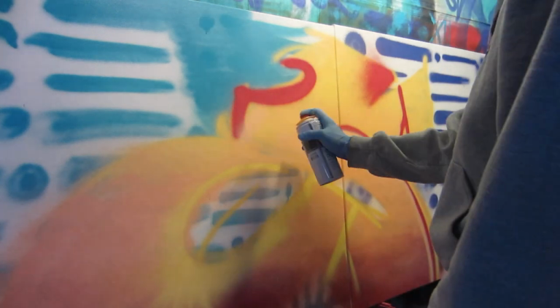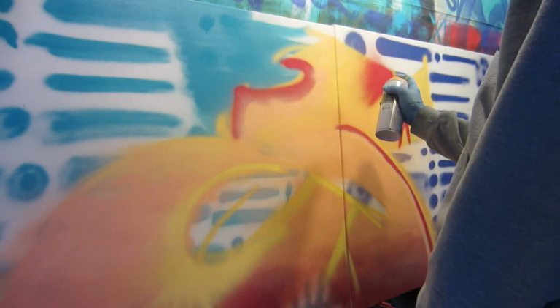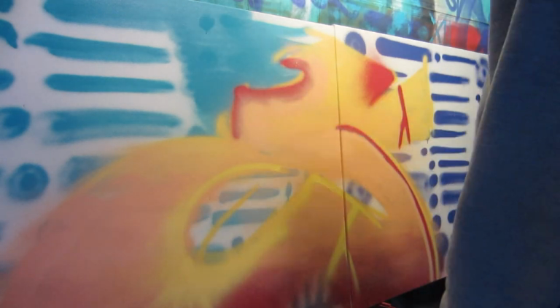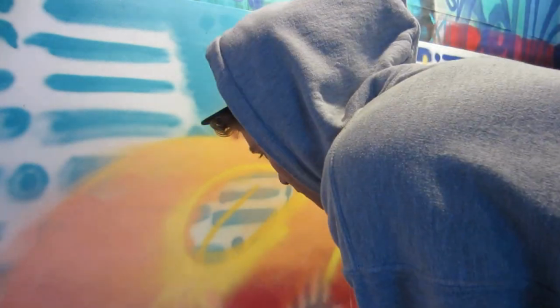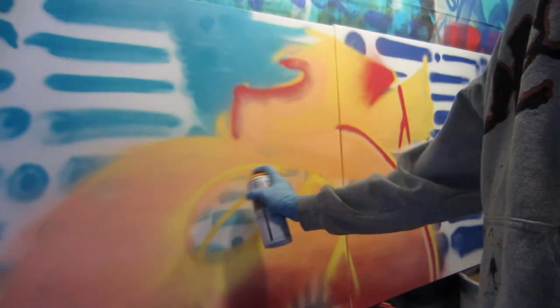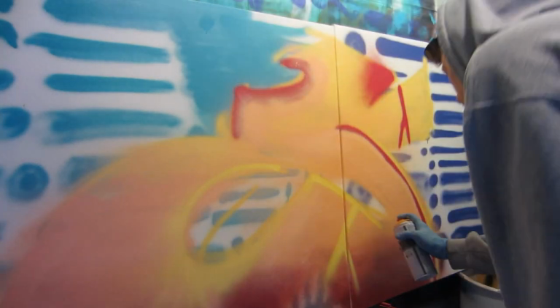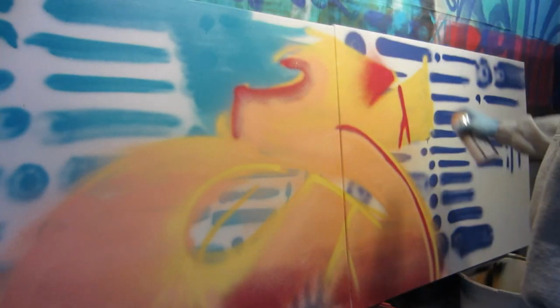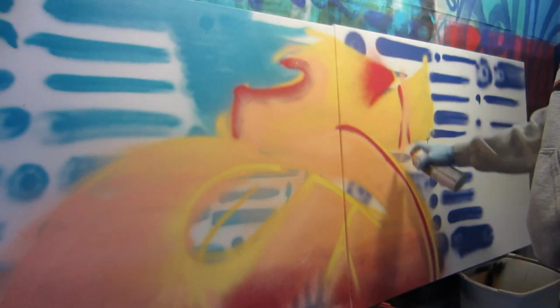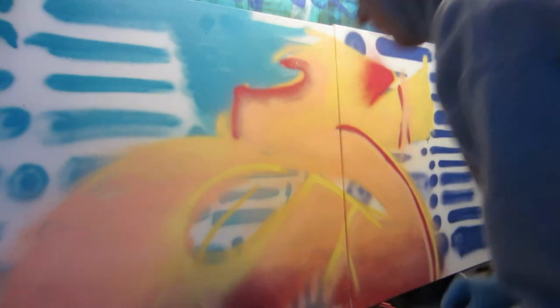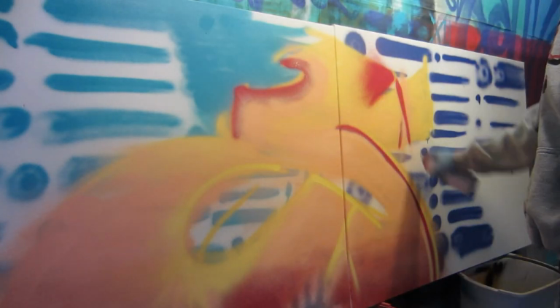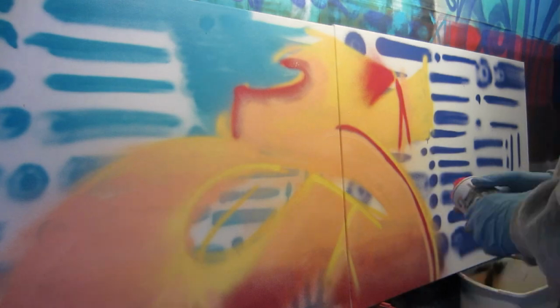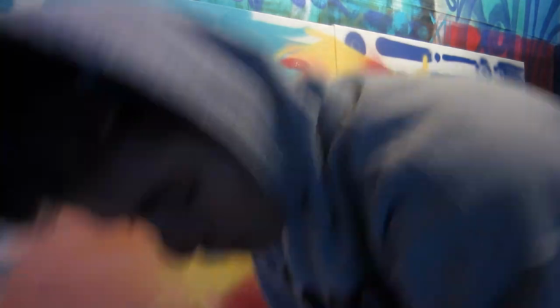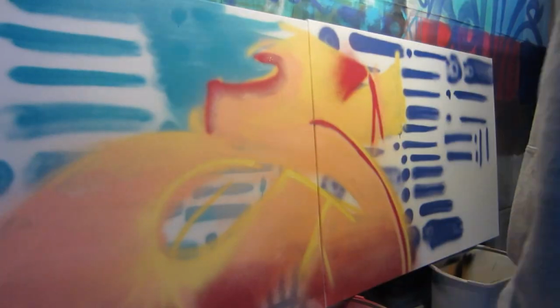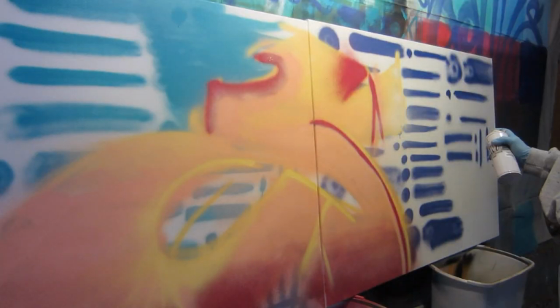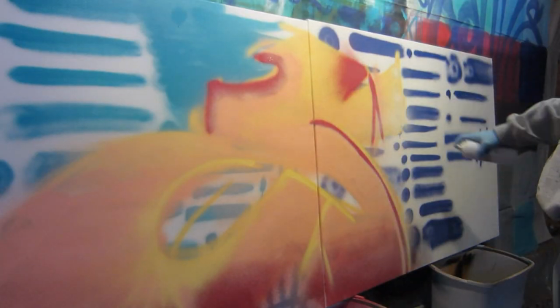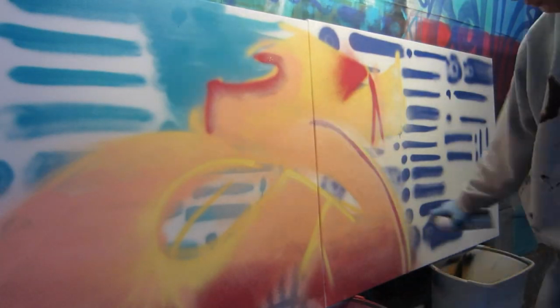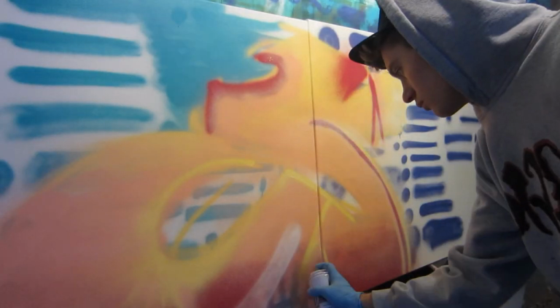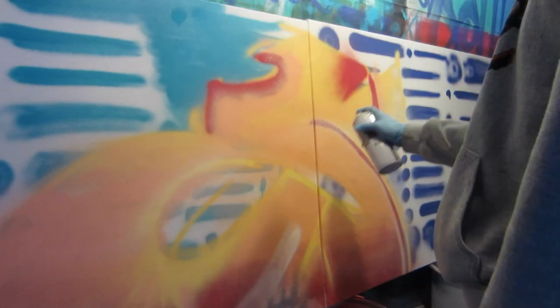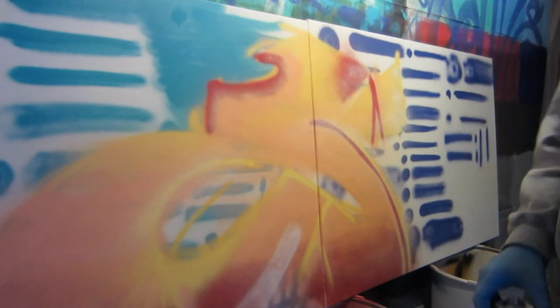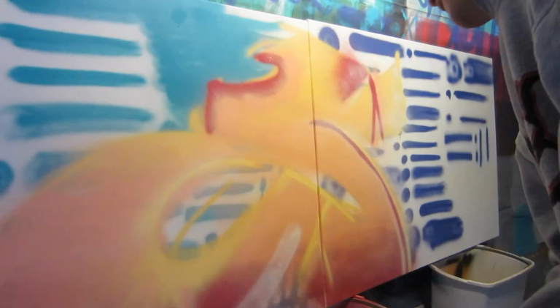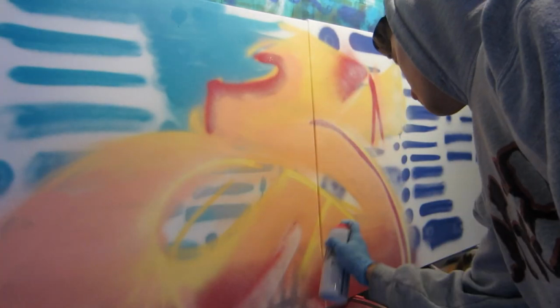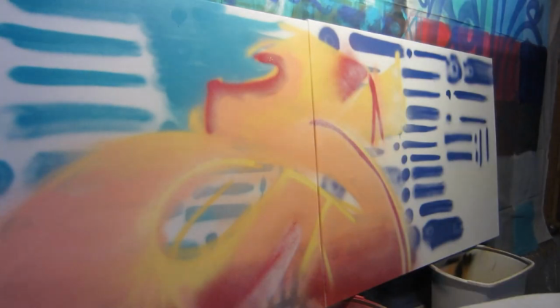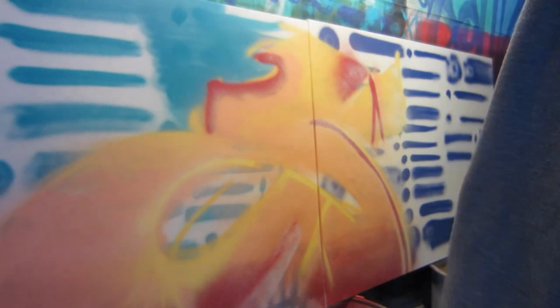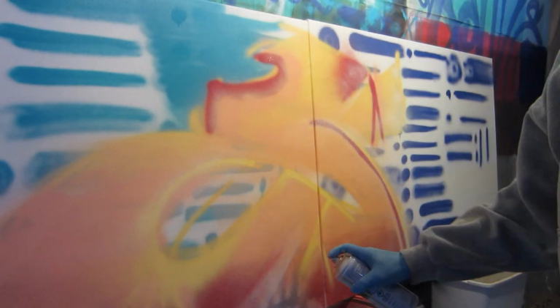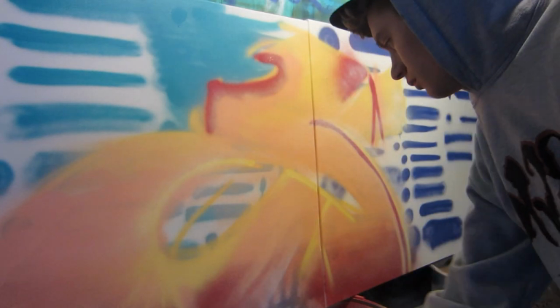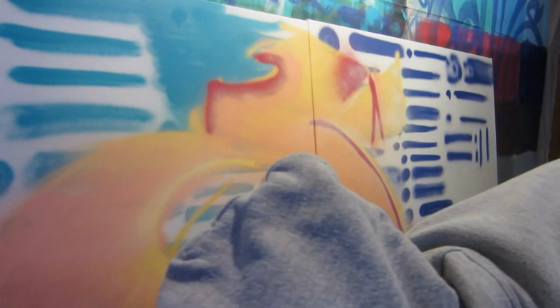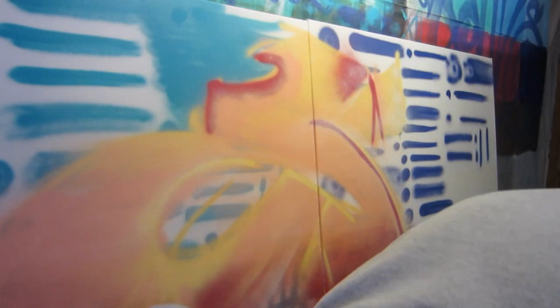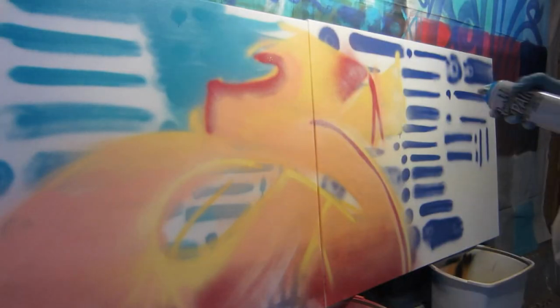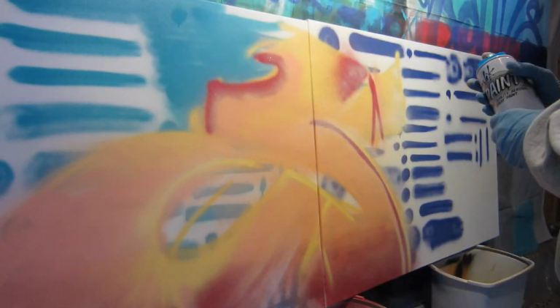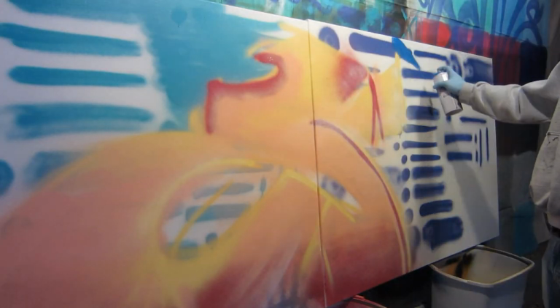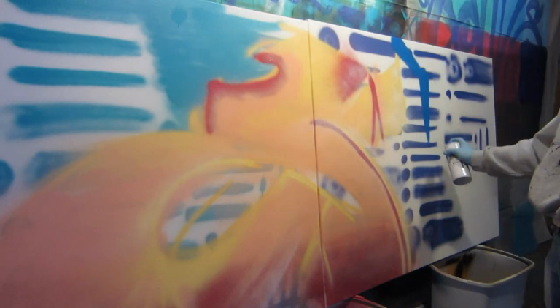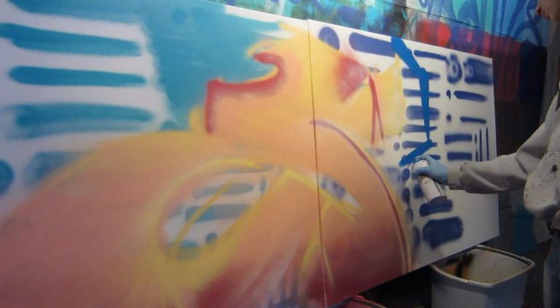This feature allows you to really use the can effectively for both piecing and bombing. Caps fit tight to the can, but I would recommend screwing them down to ensure a nice seal on the valve and avoid any chance of leaking.